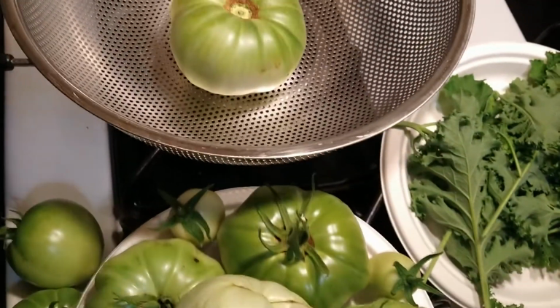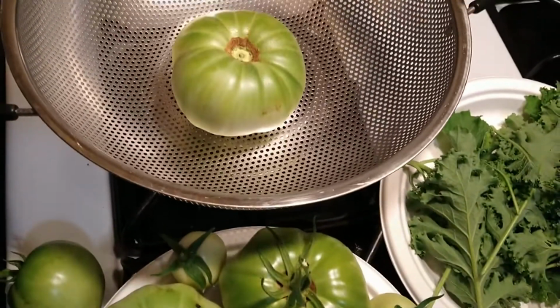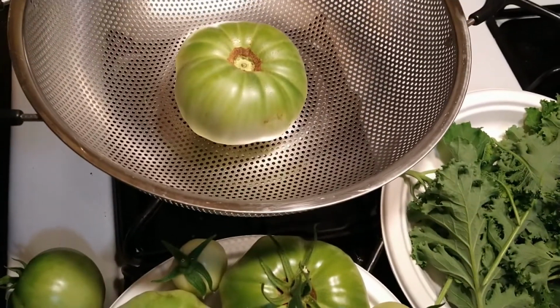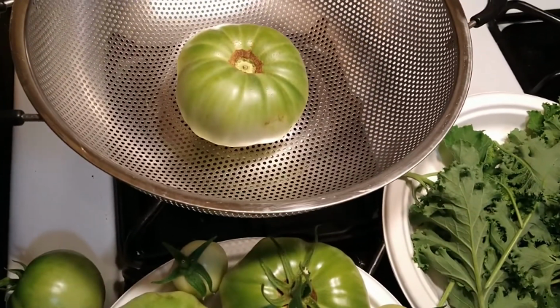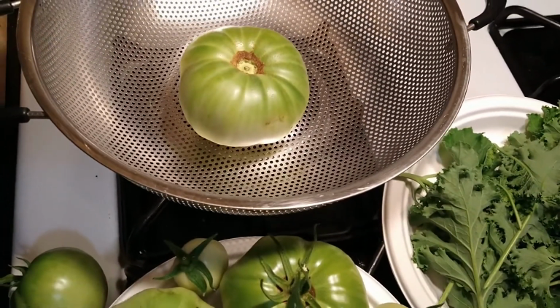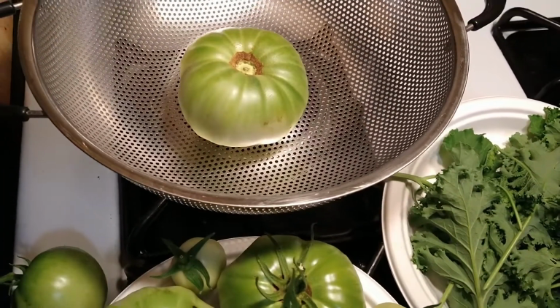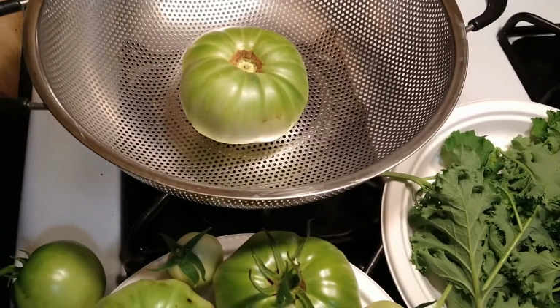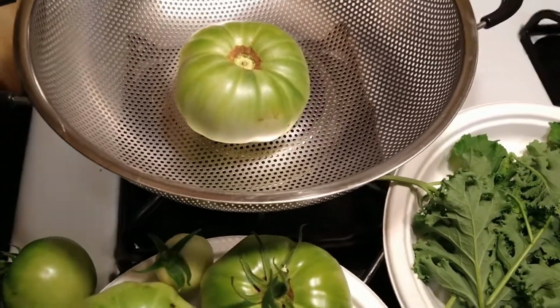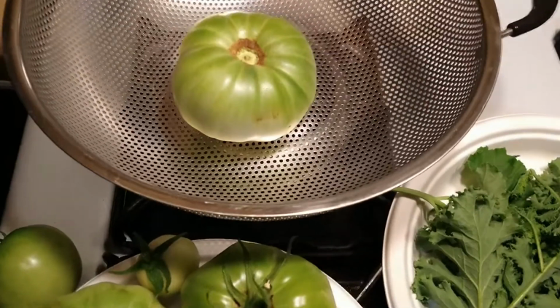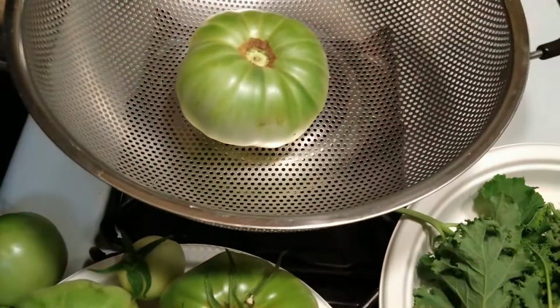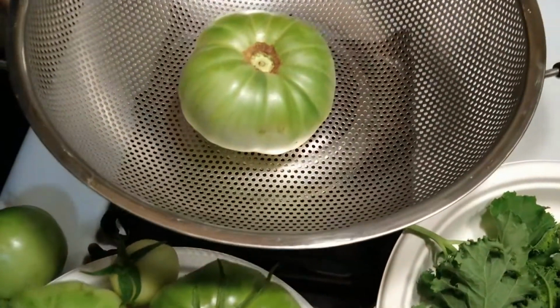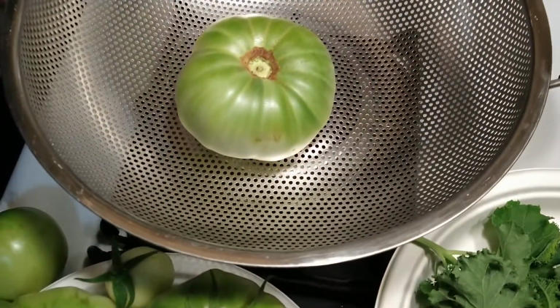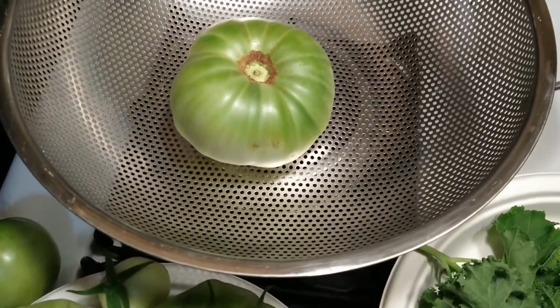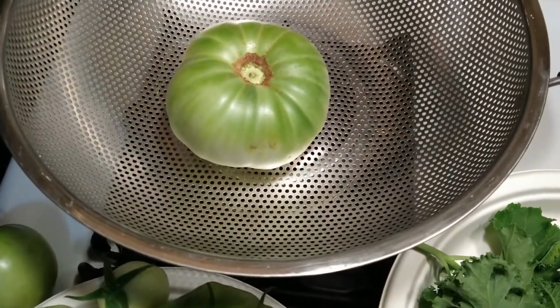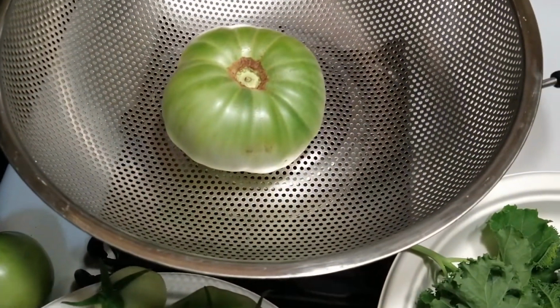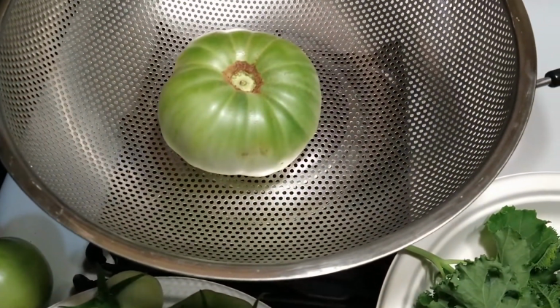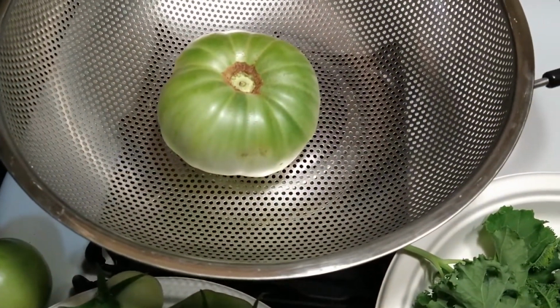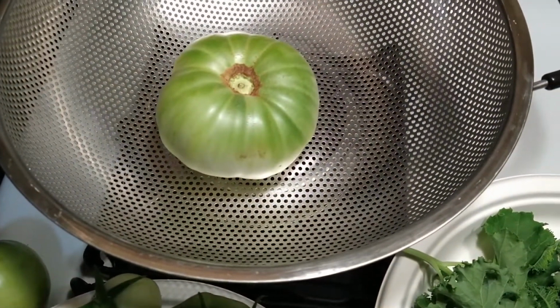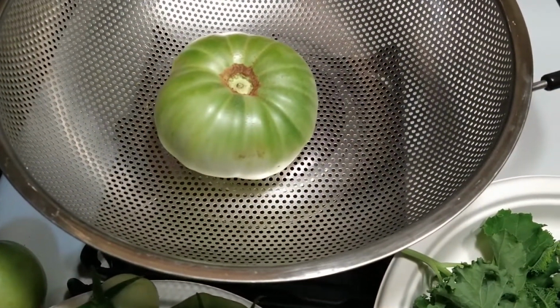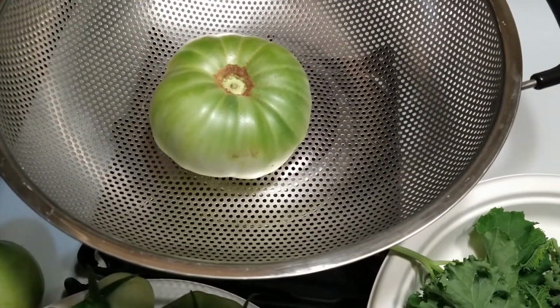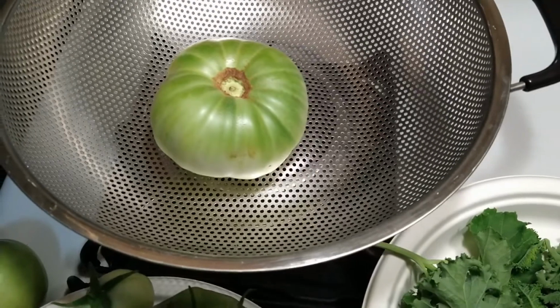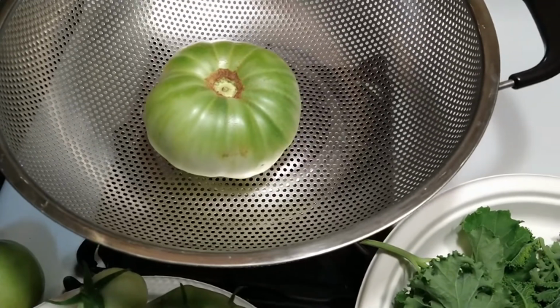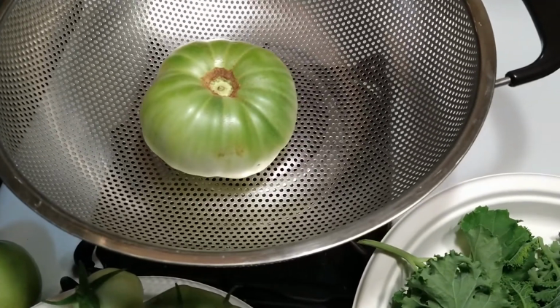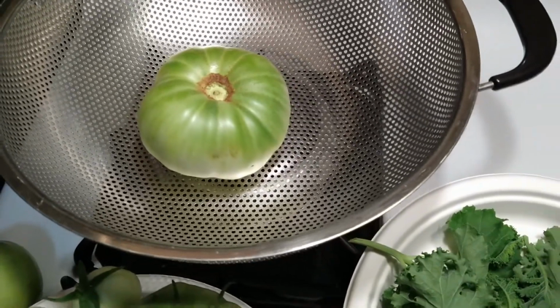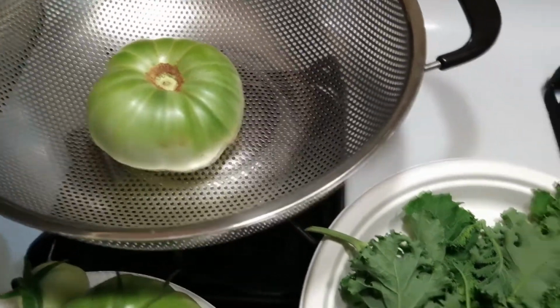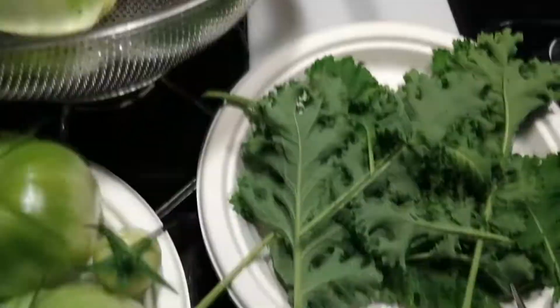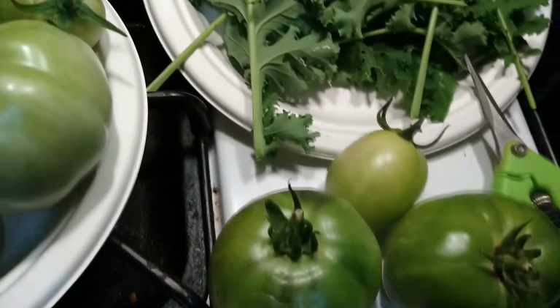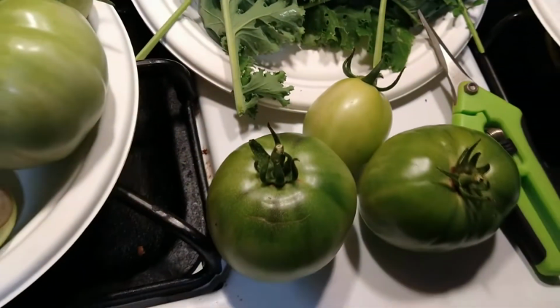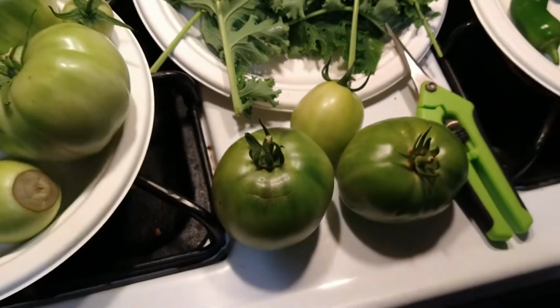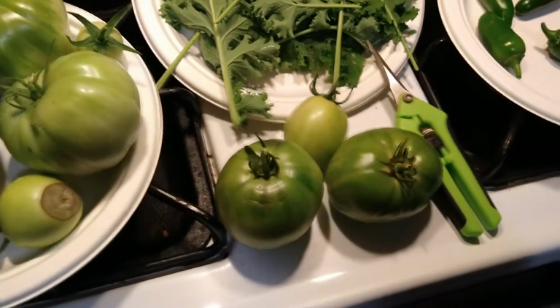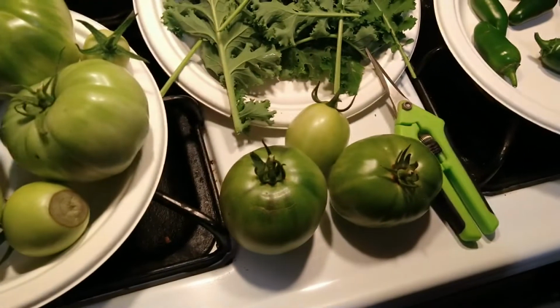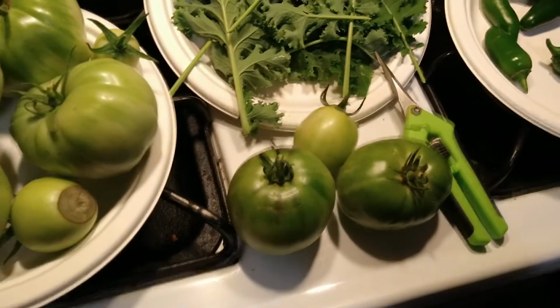And the one the squirrel chewed on is going in the garbage — unless I like it. I wonder if I can save seeds from it. If I let it get ripe and save some seeds, maybe grow it again next year. Yeah, we'll see. Thanks for watching — please like and subscribe.